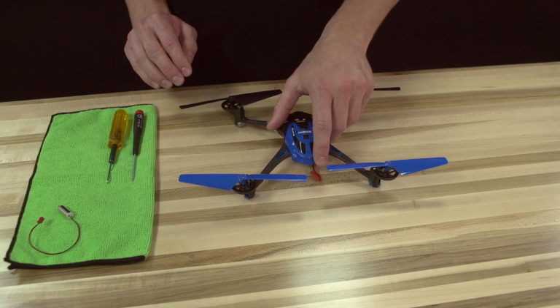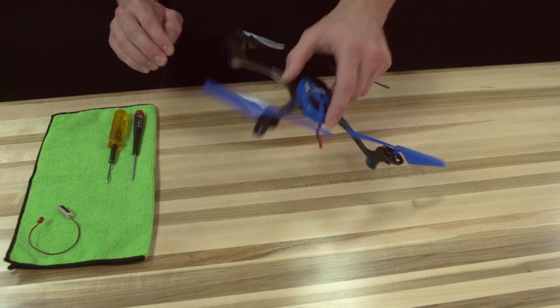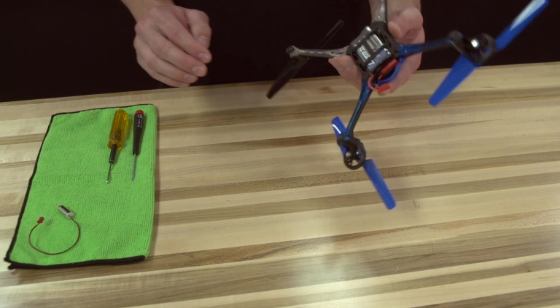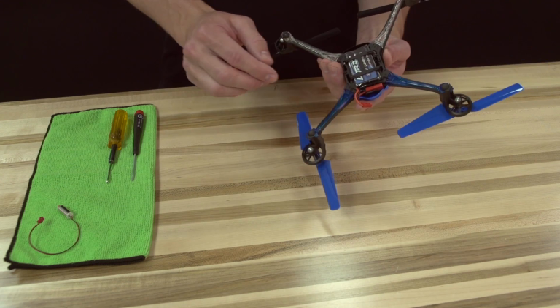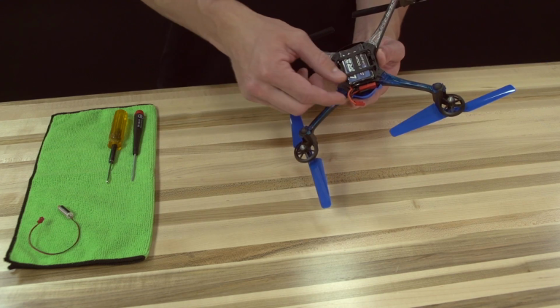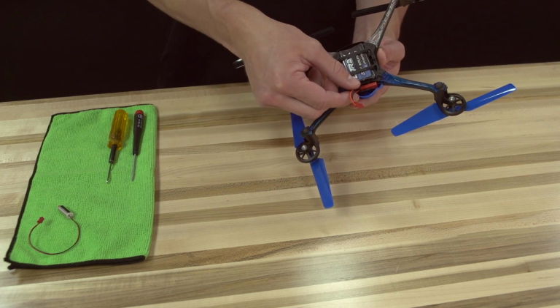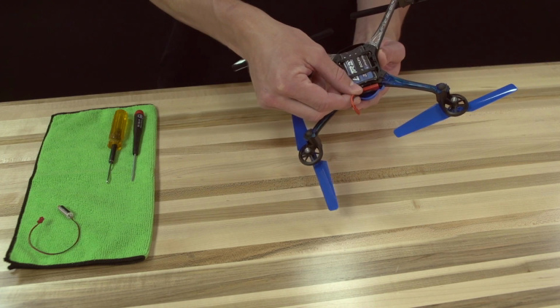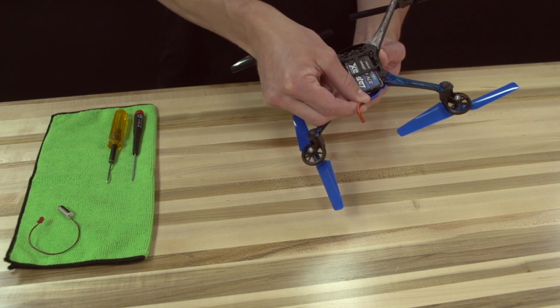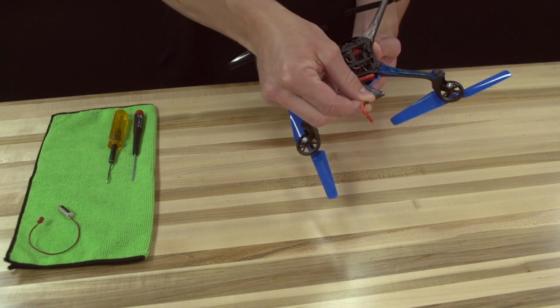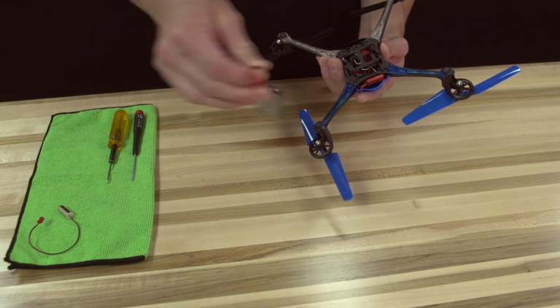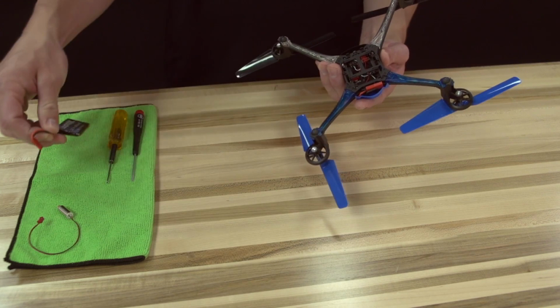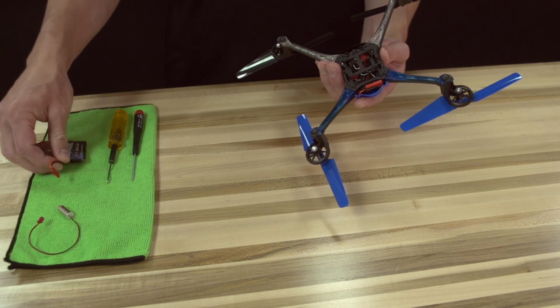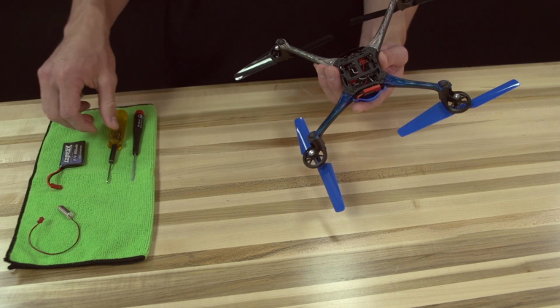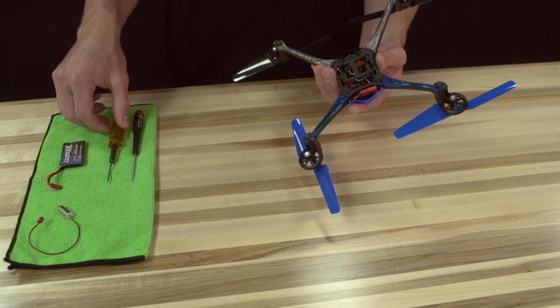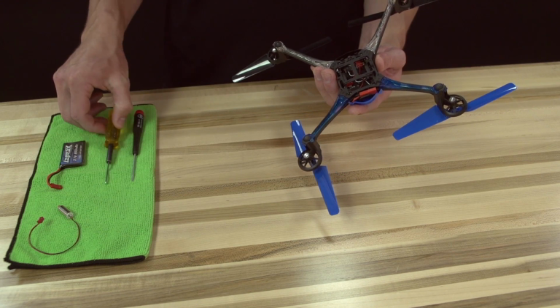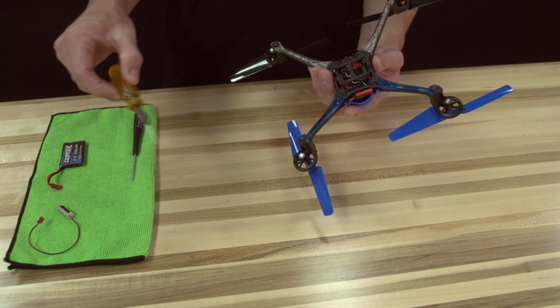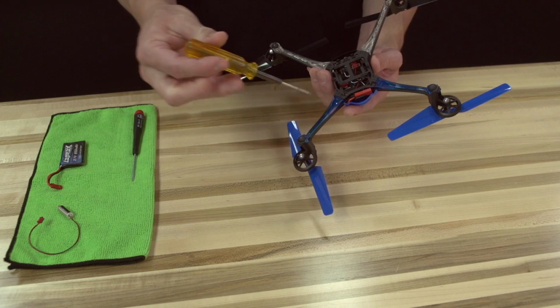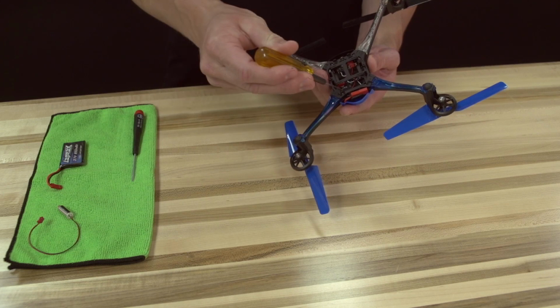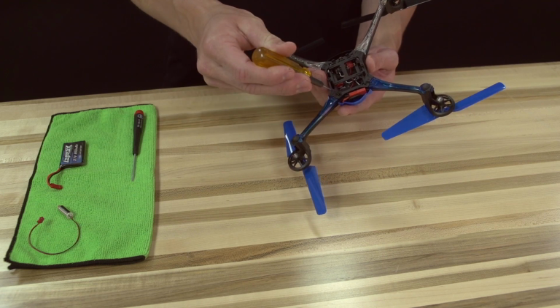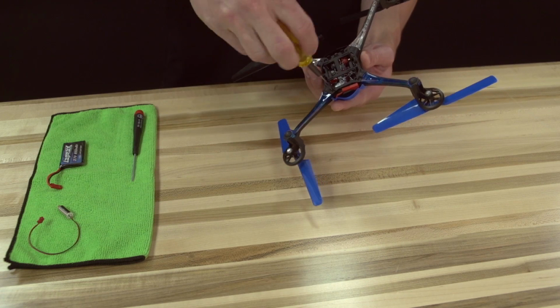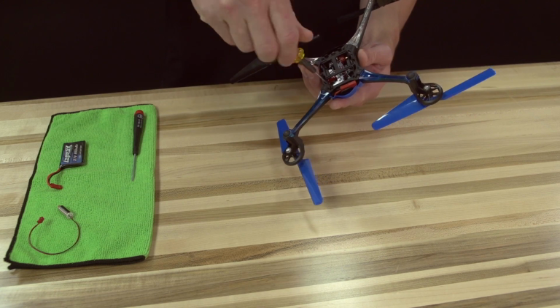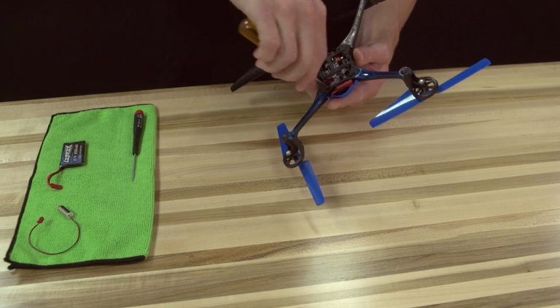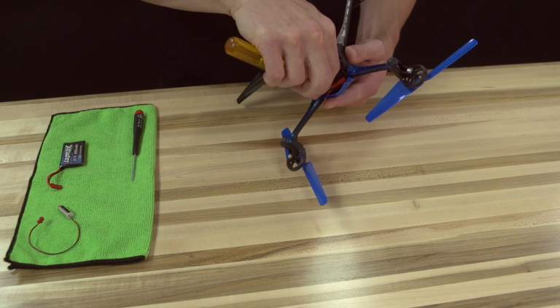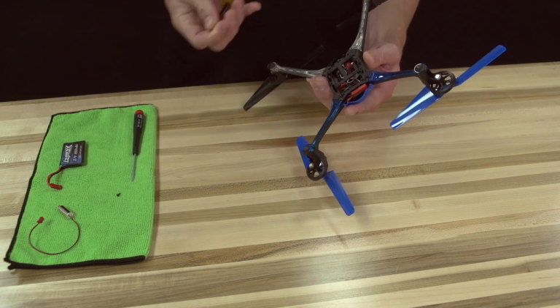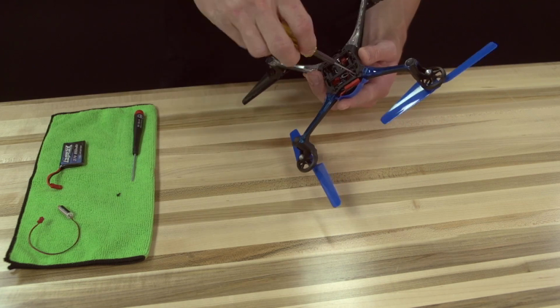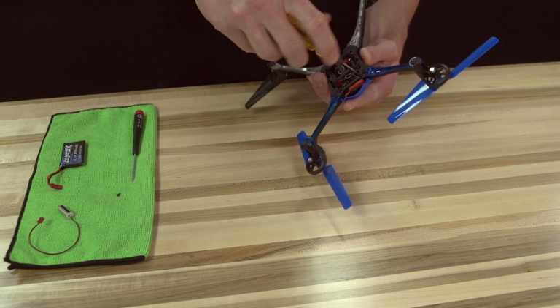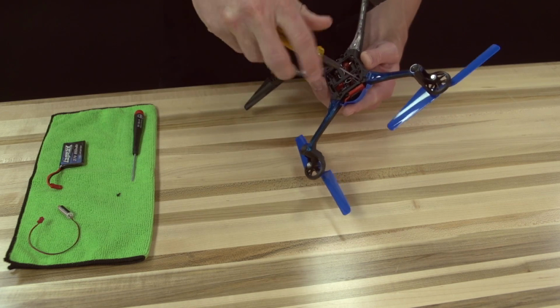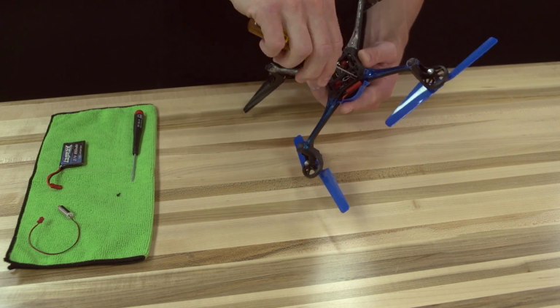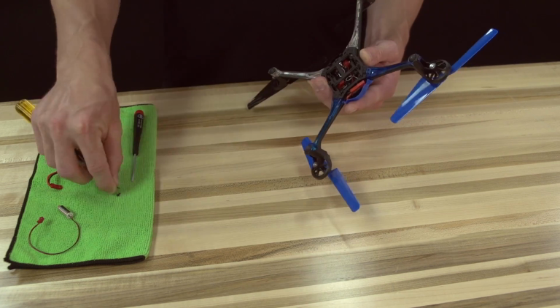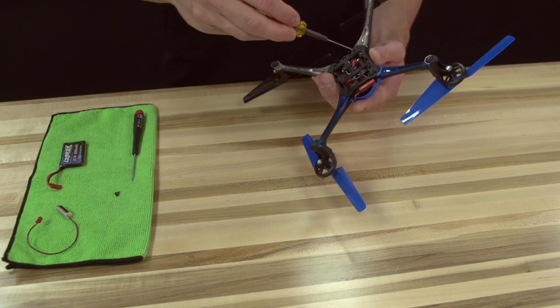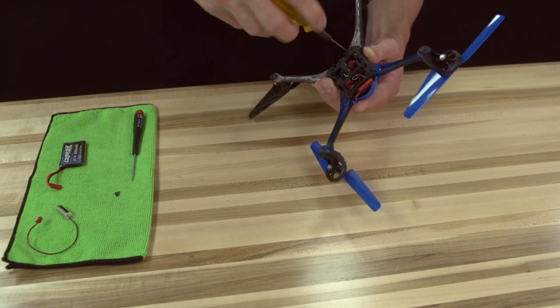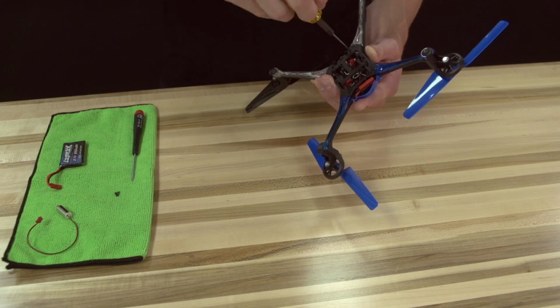To begin, remove the battery from the helicopter. Now take your 1.5mm Allen wrench and remove the four screws and bottom cover from the chassis.